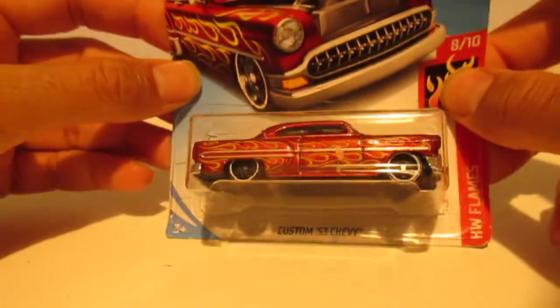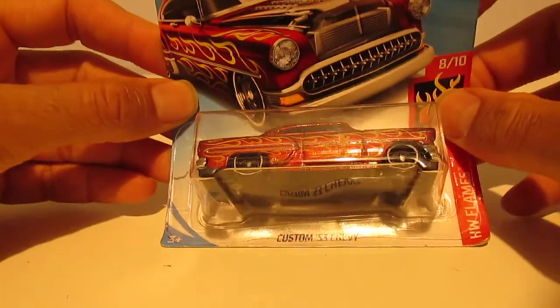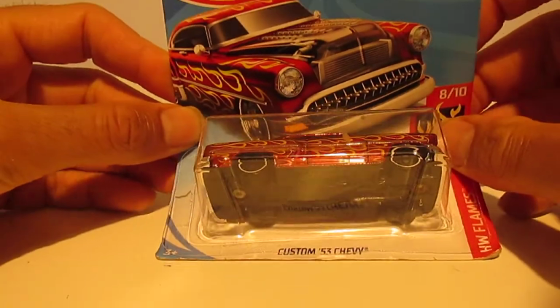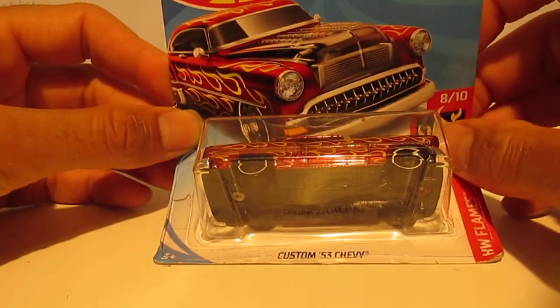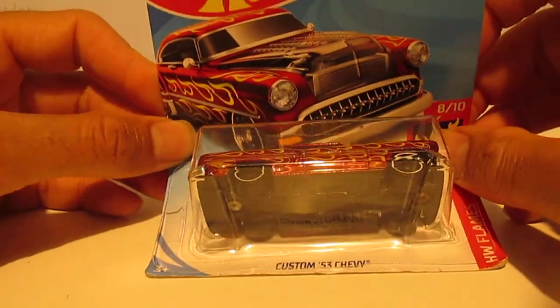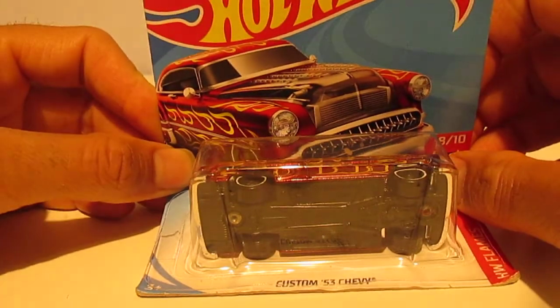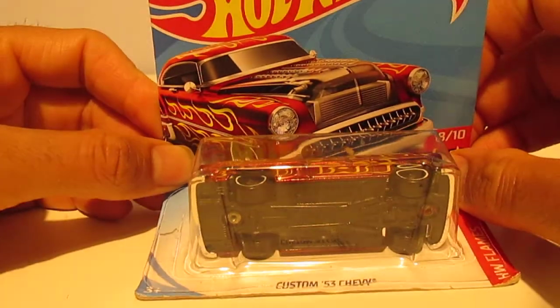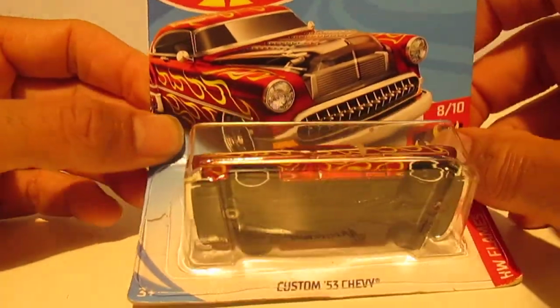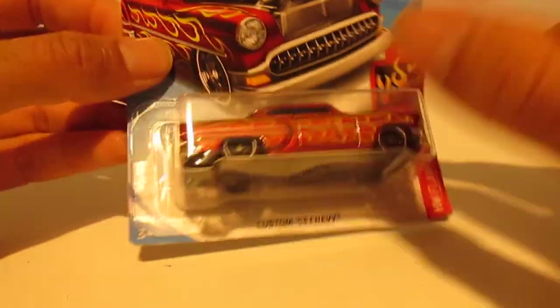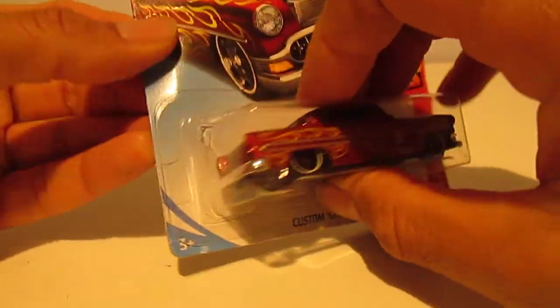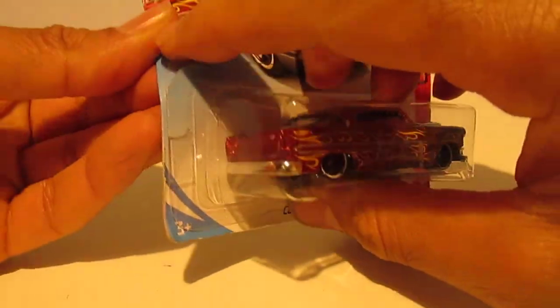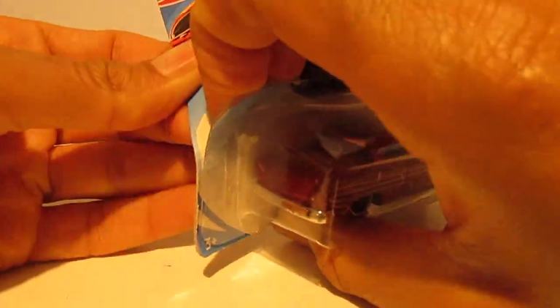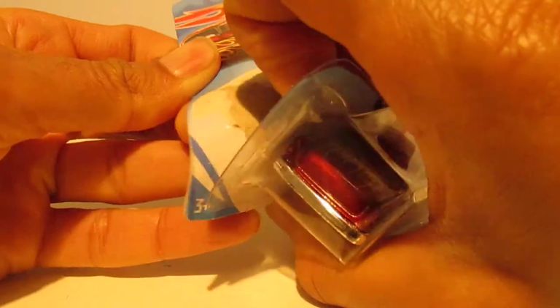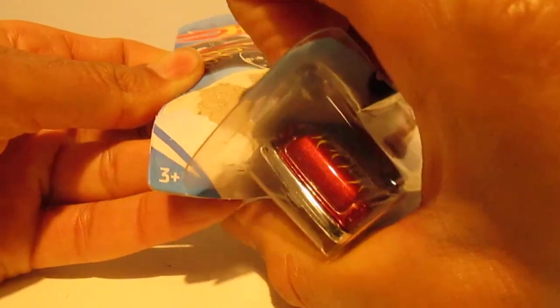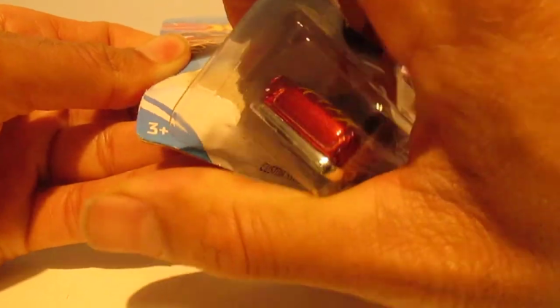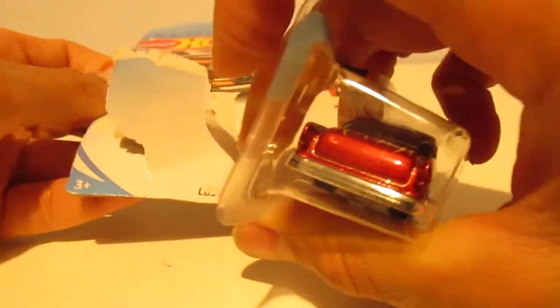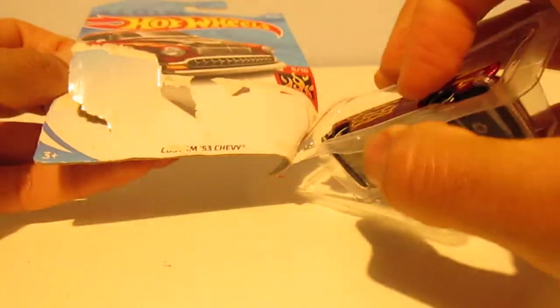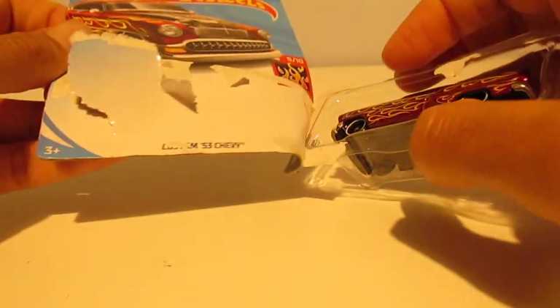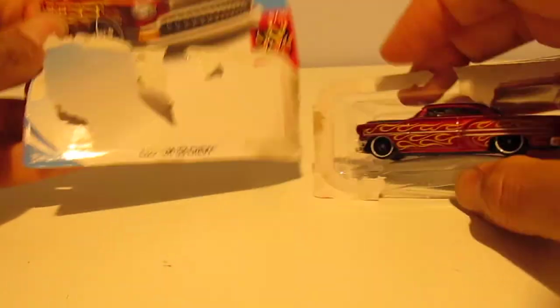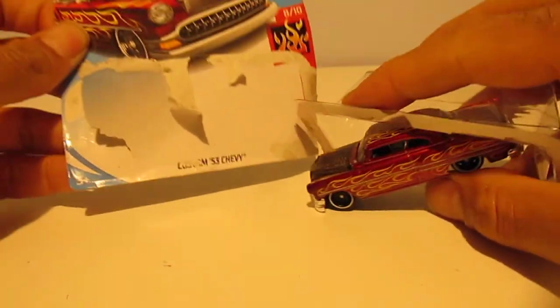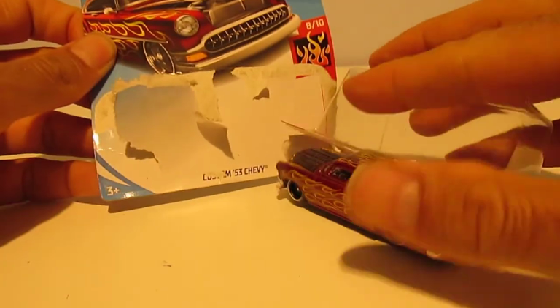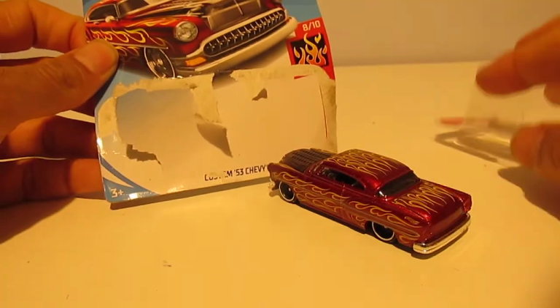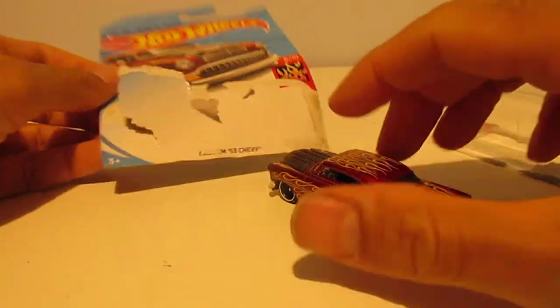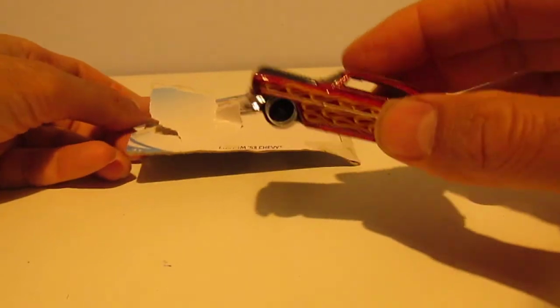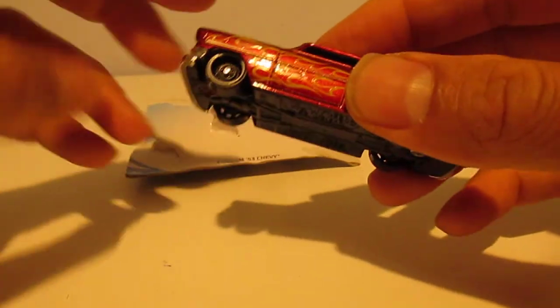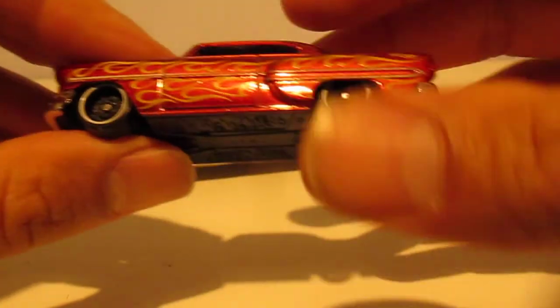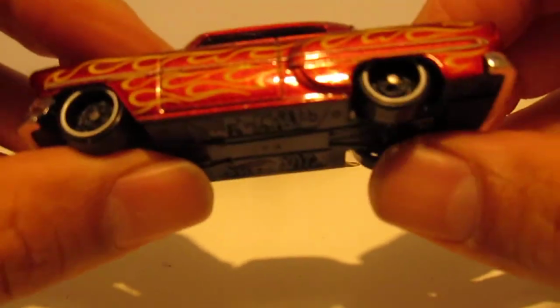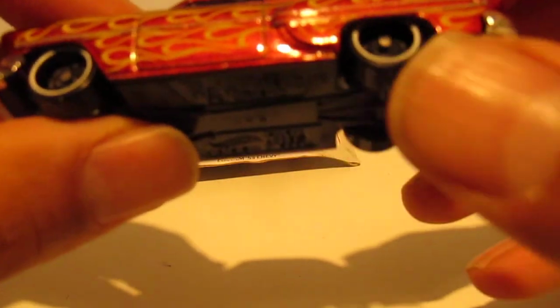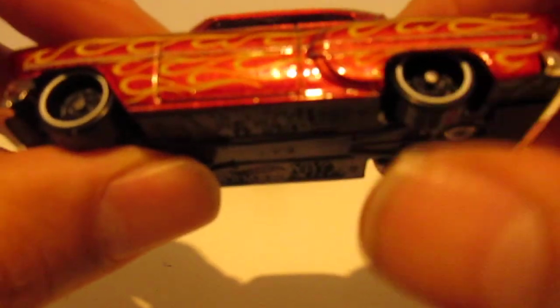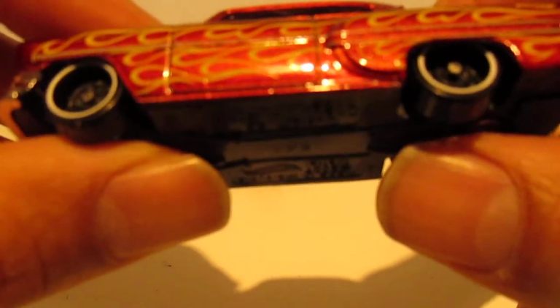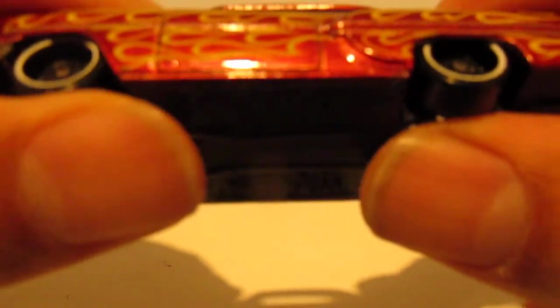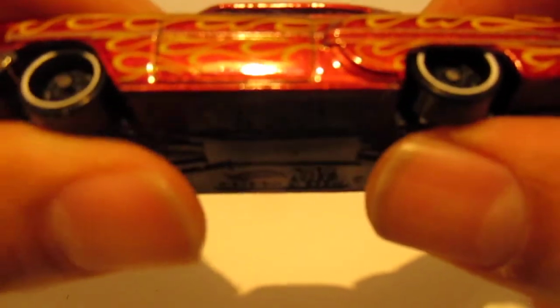Let's have a look at the package in there. Let's go ahead and unbox it — here we go. Opening up the car, so like I said, it's a custom Chevy.